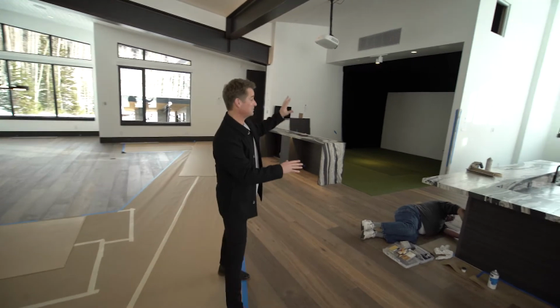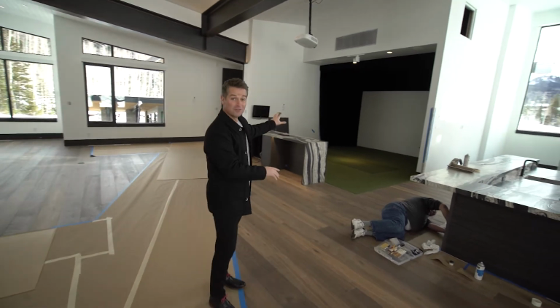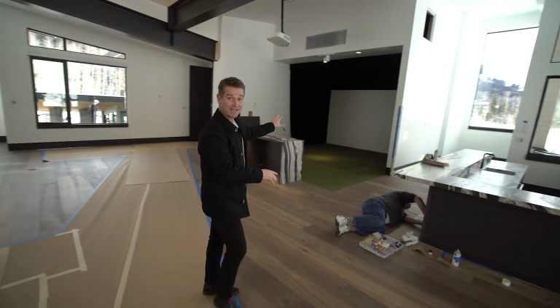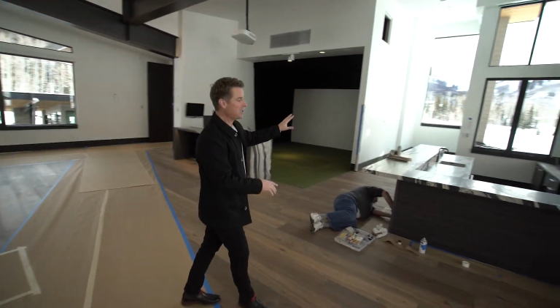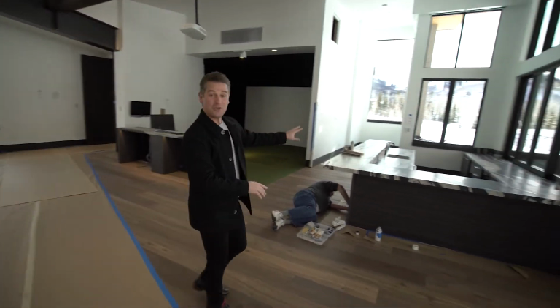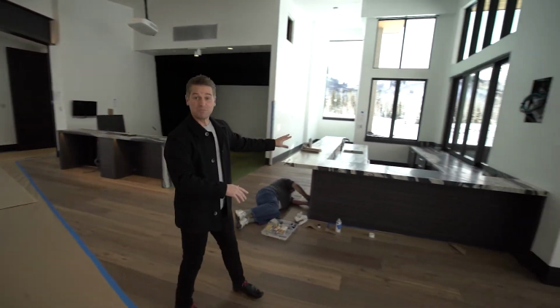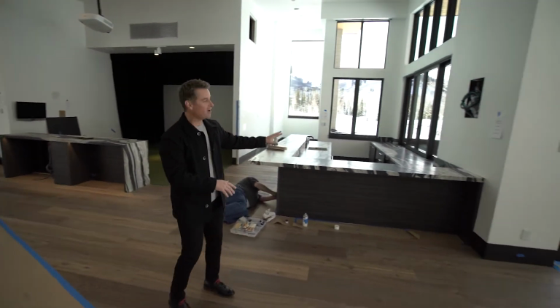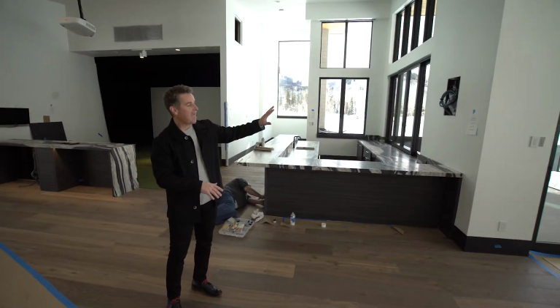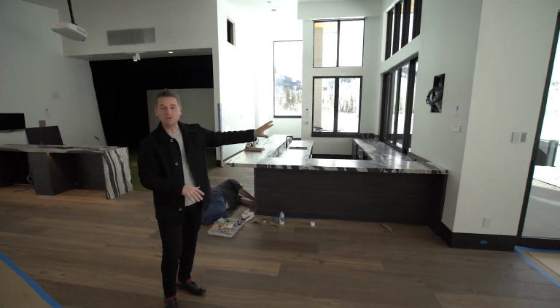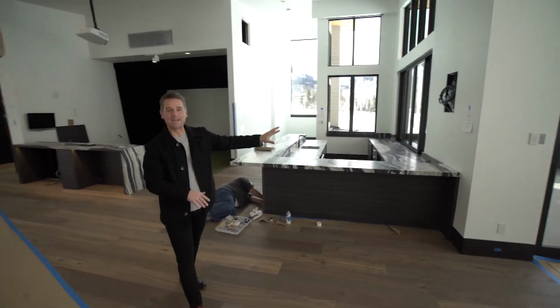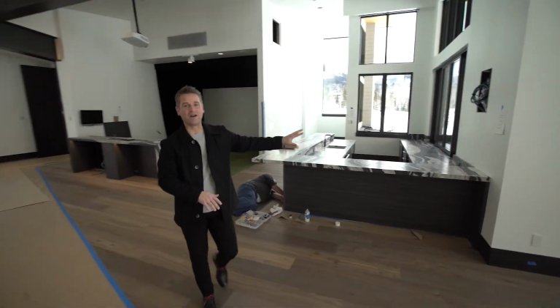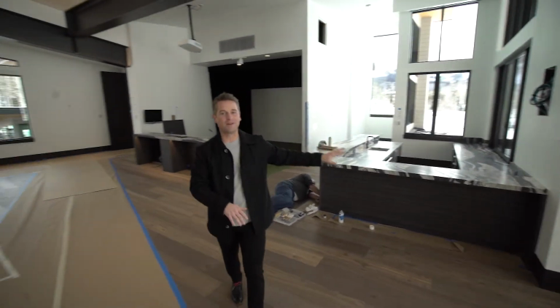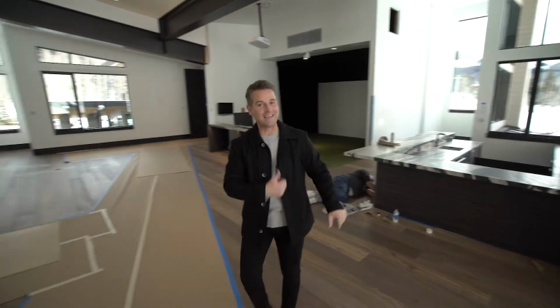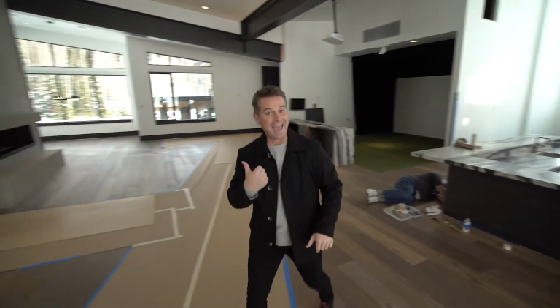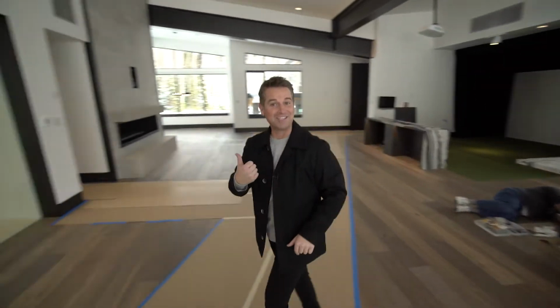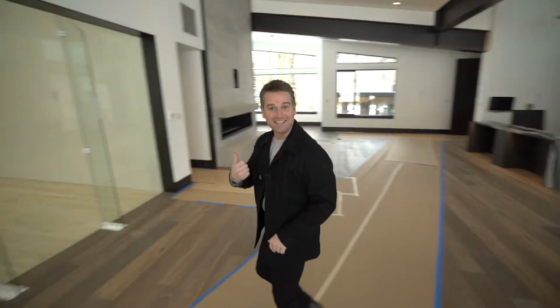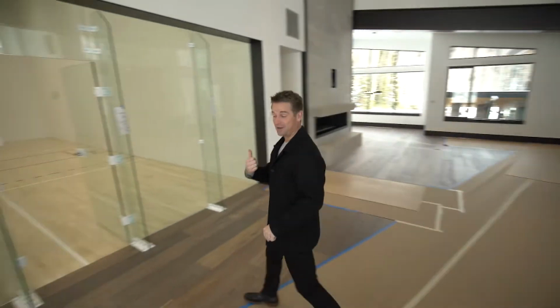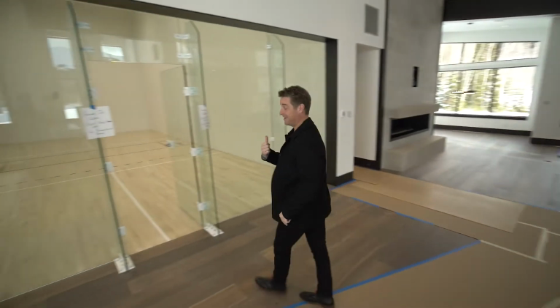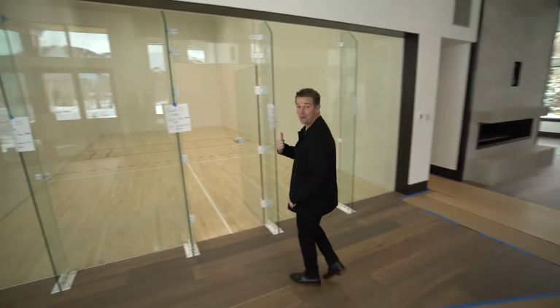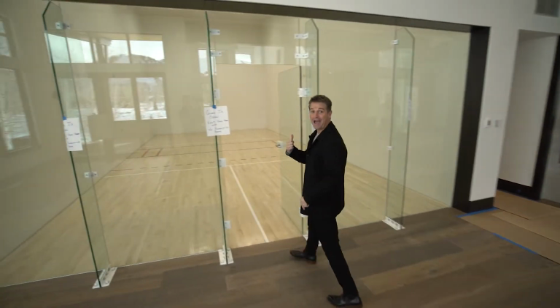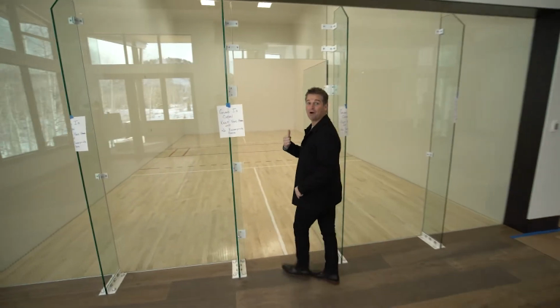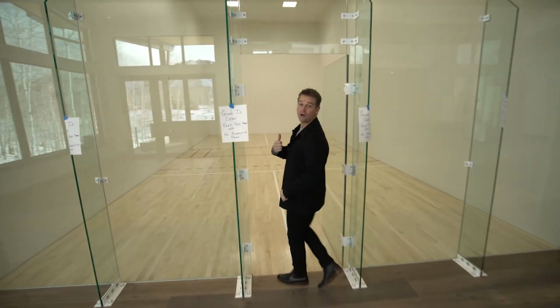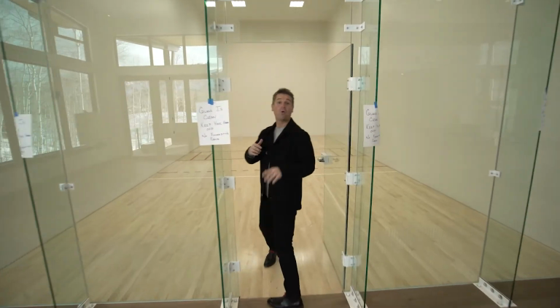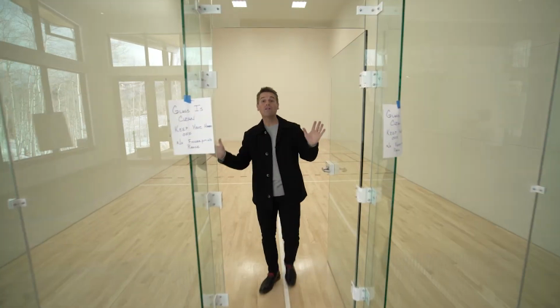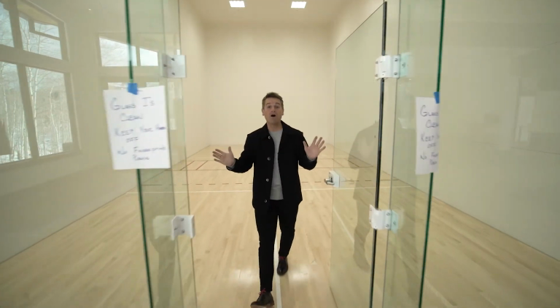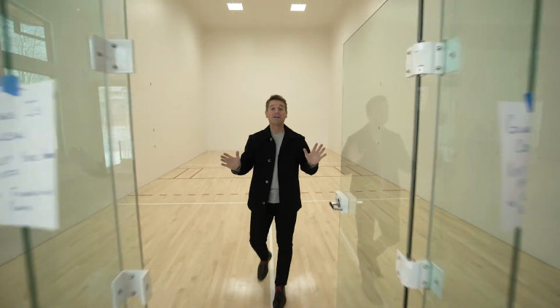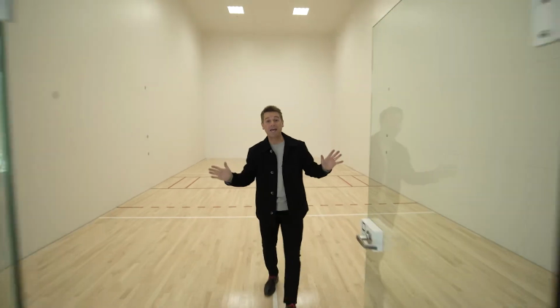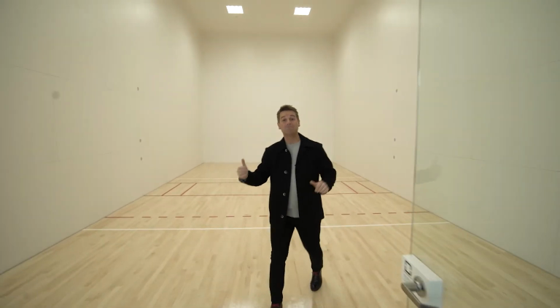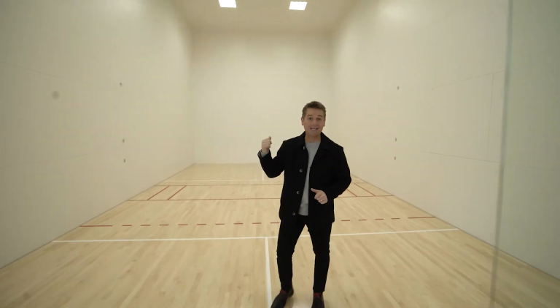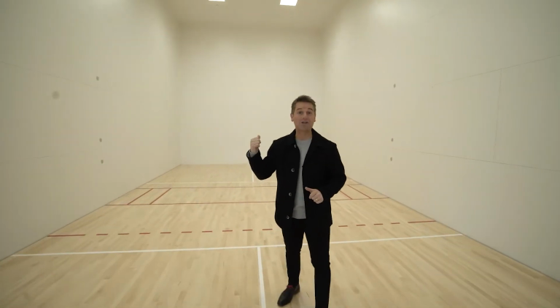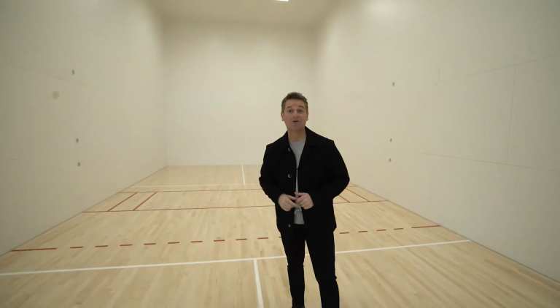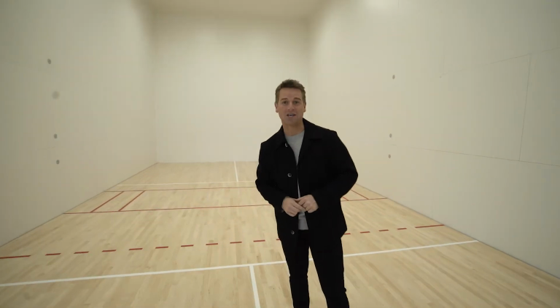There's a golf simulator, huge bar, outdoor patio for après ski, and then check this out — a racquetball court, wallyball, you name it, right here in your indoor gym.